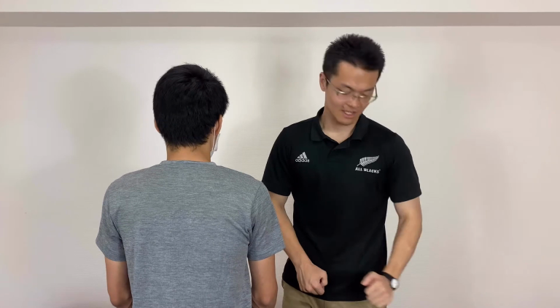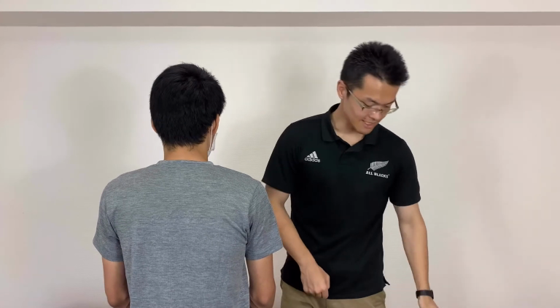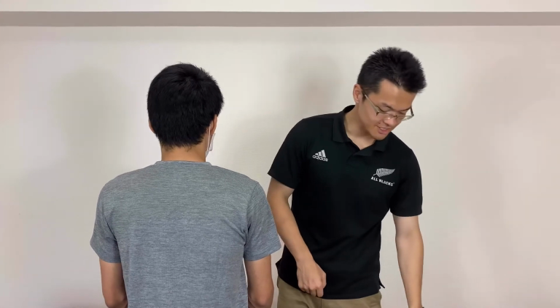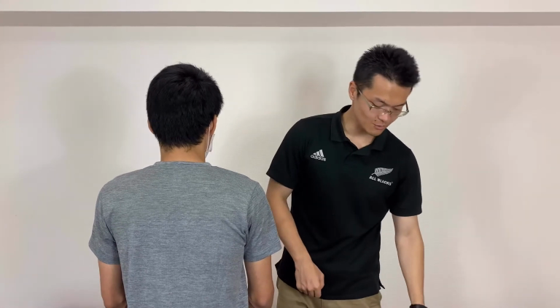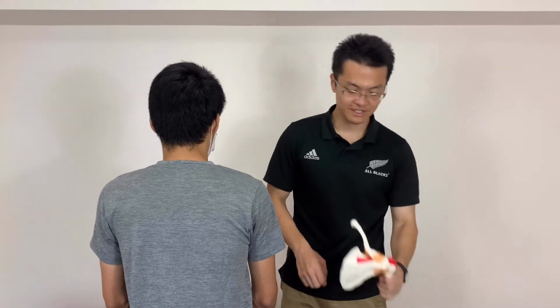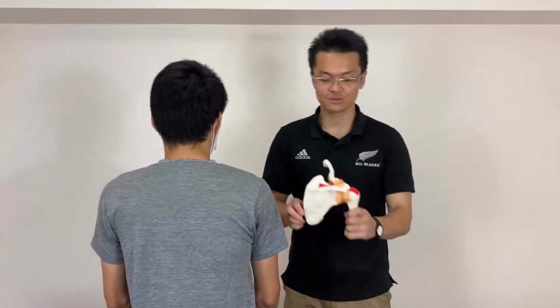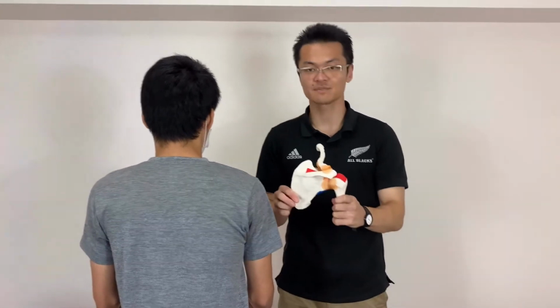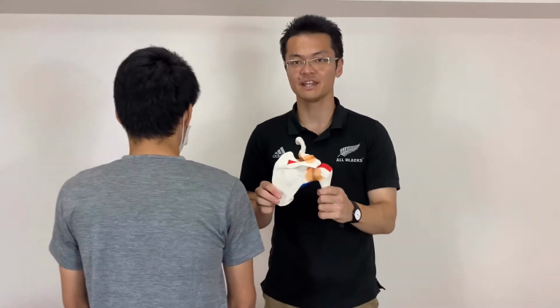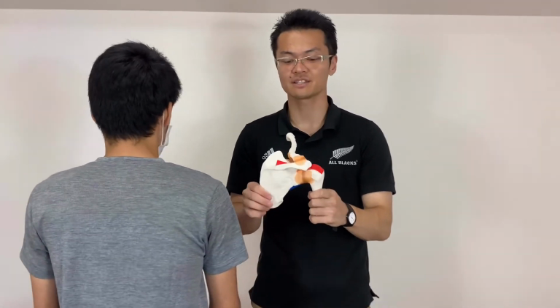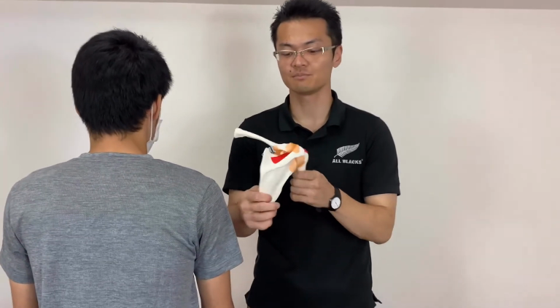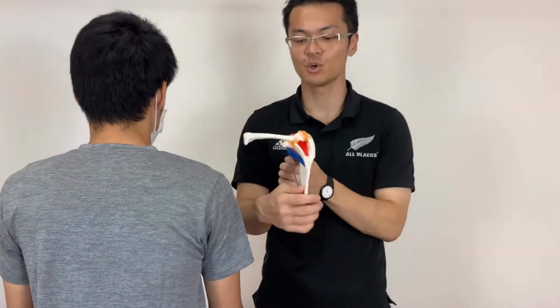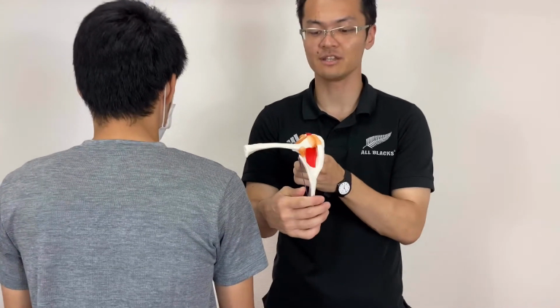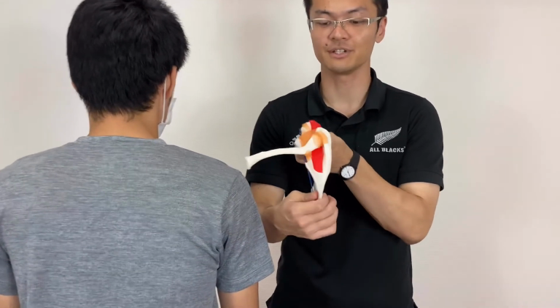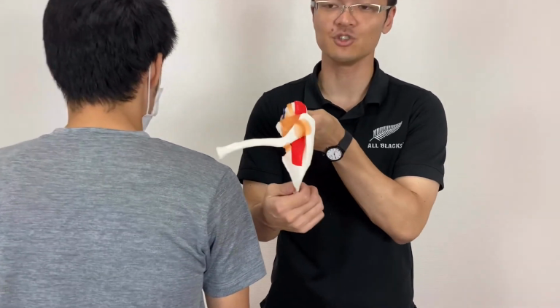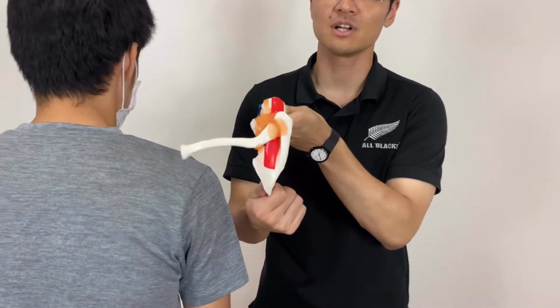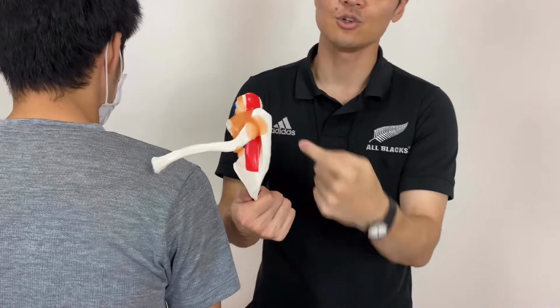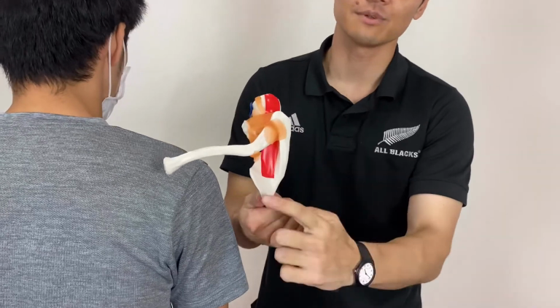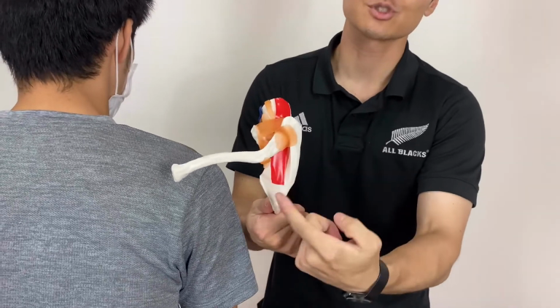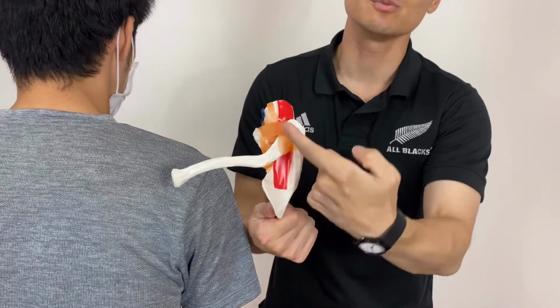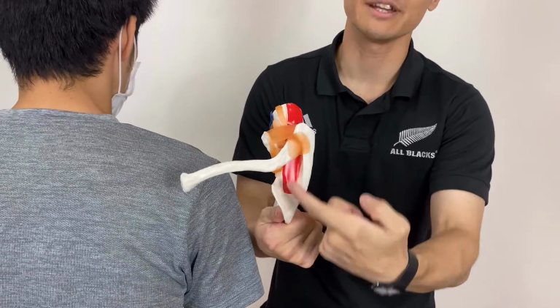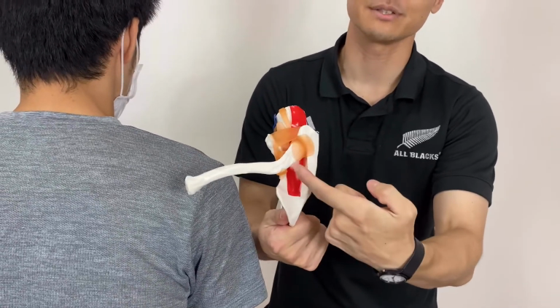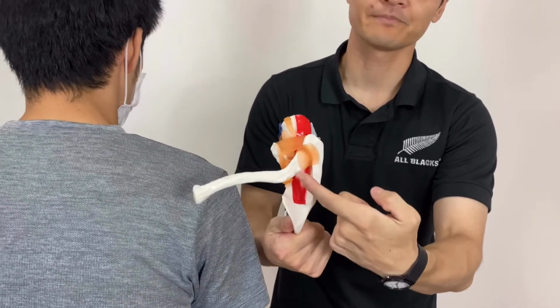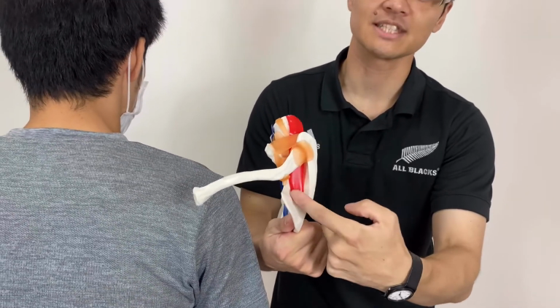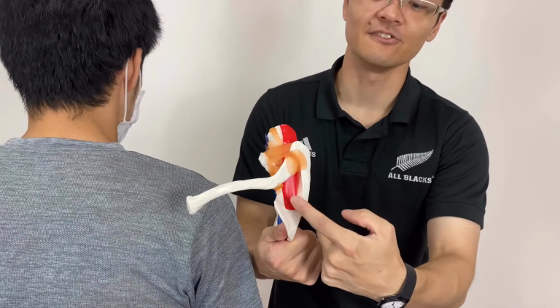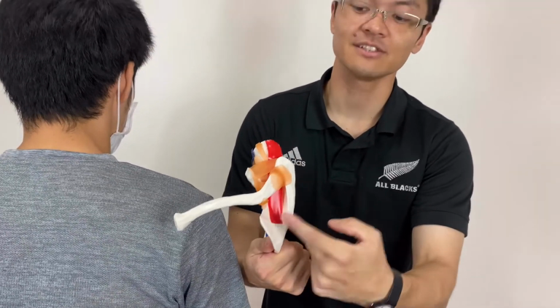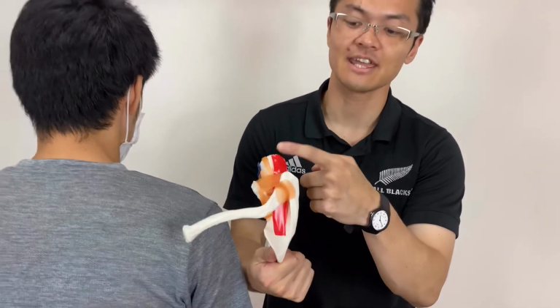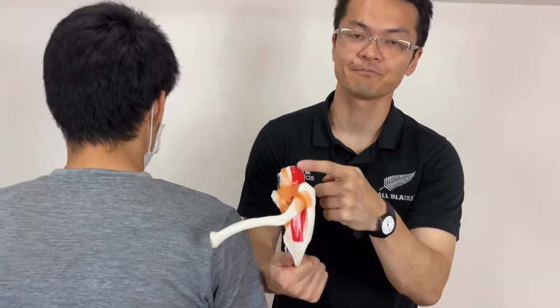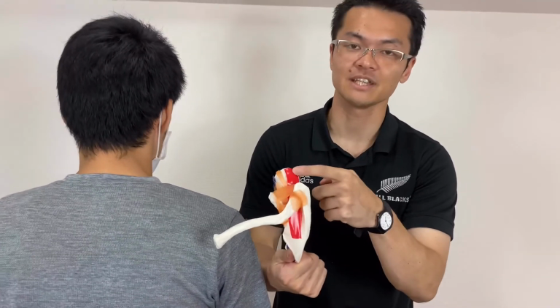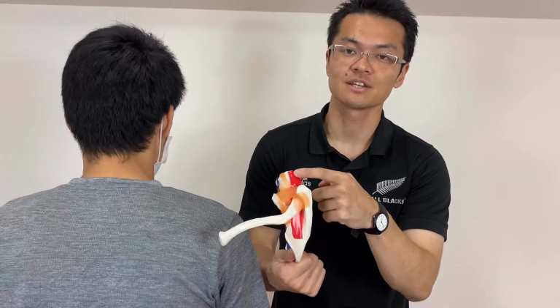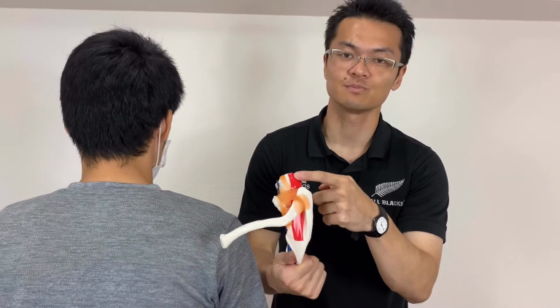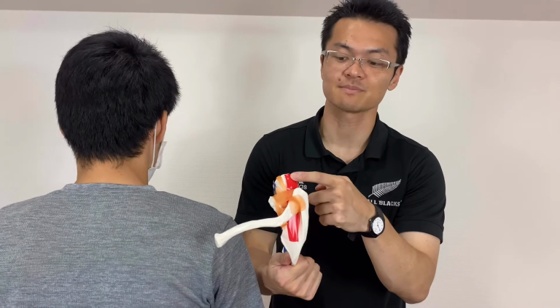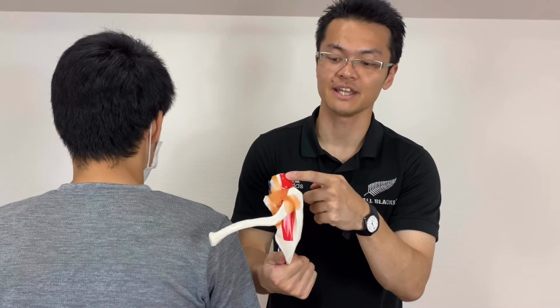Let's check where the supraspinatus is on the bony model. You are looking for the superior part — this red tape is supraspinatus.